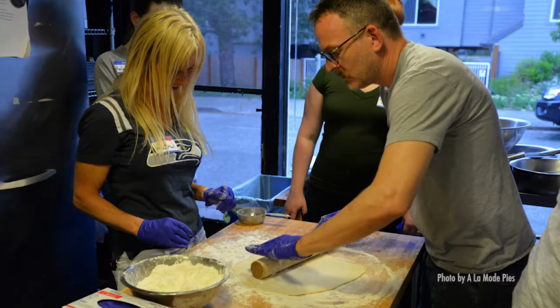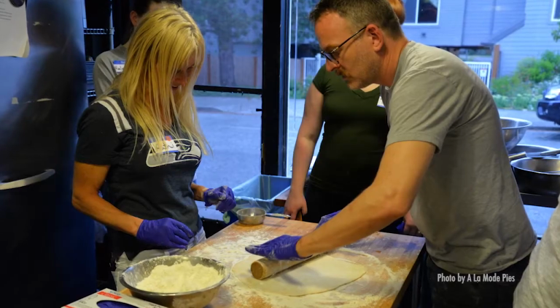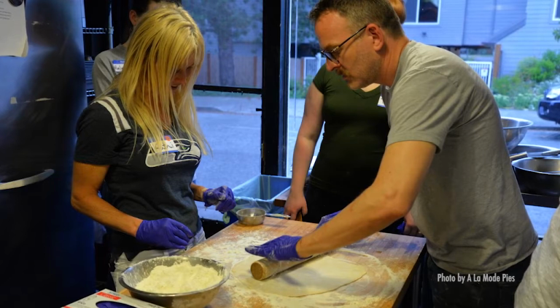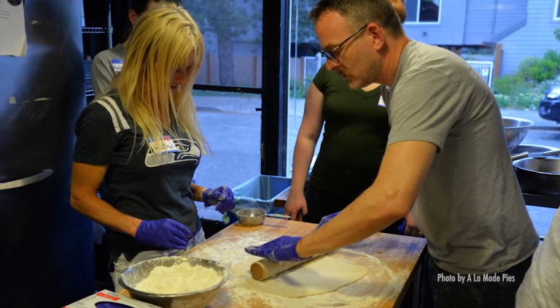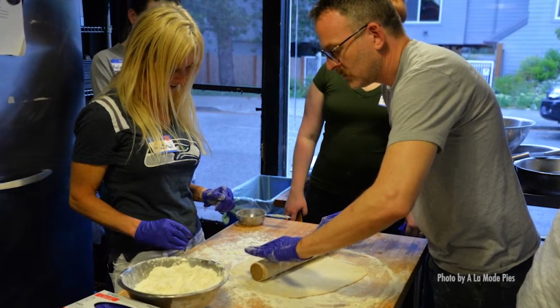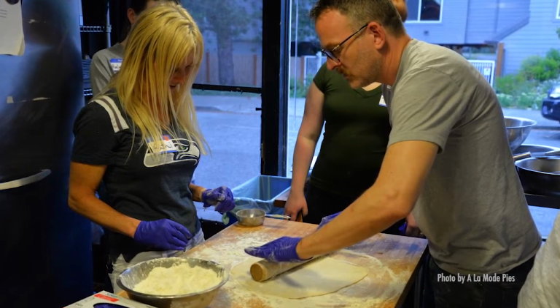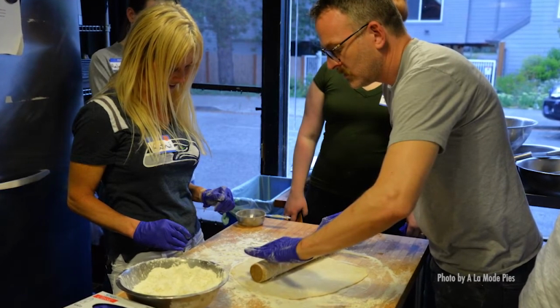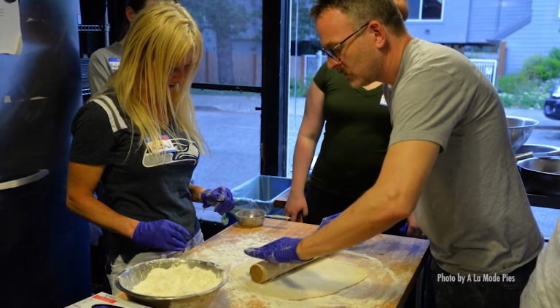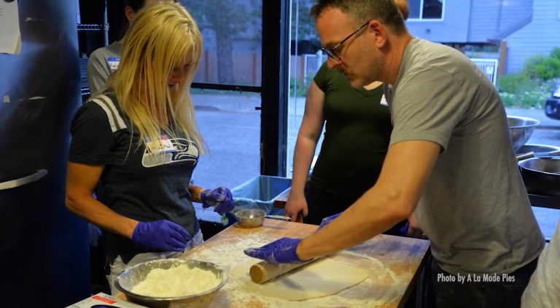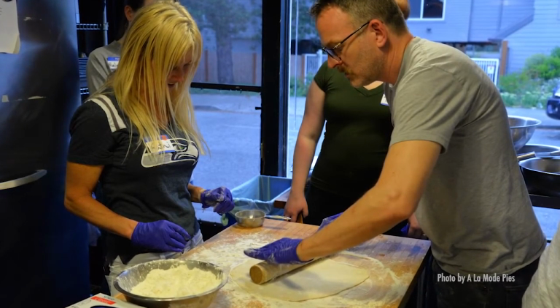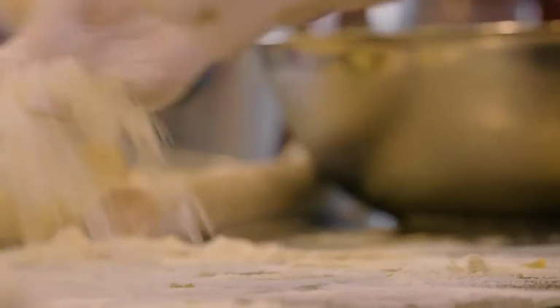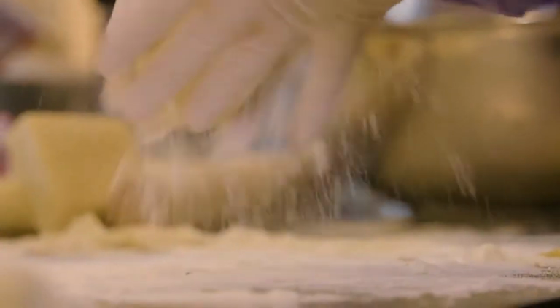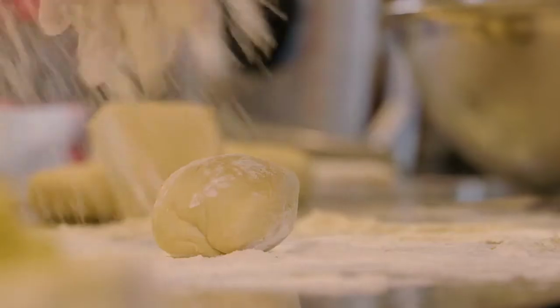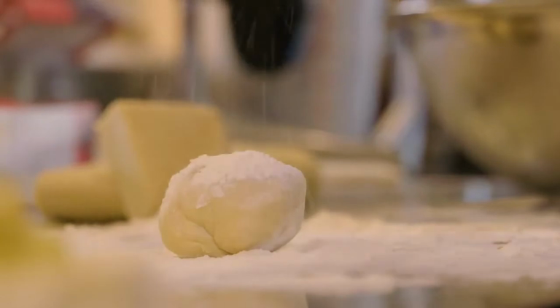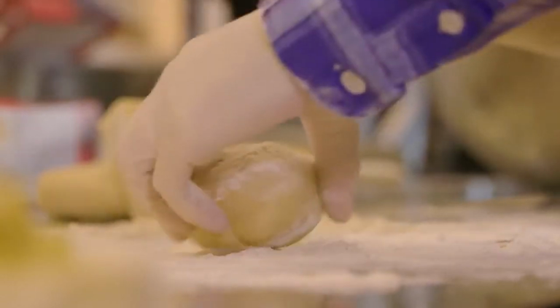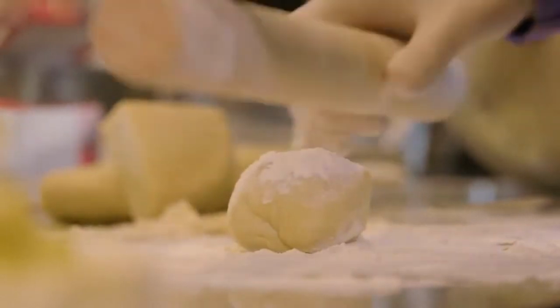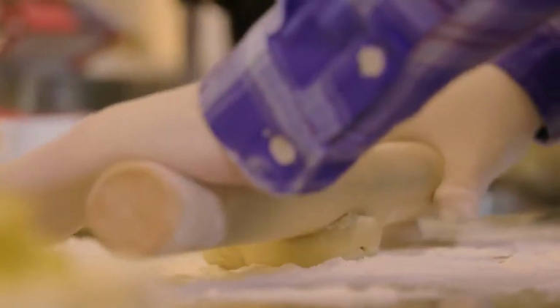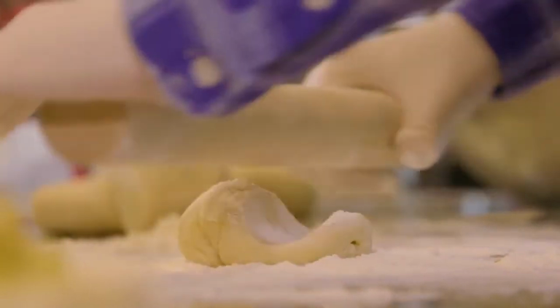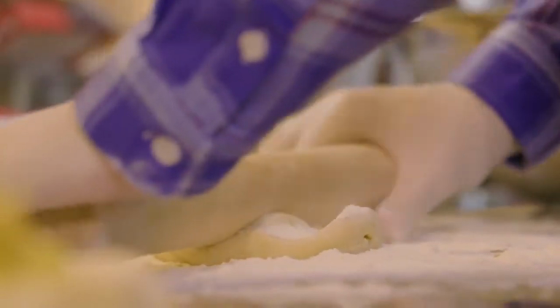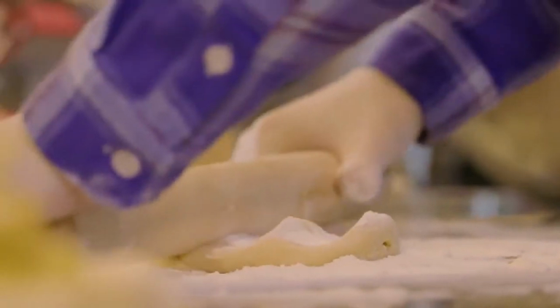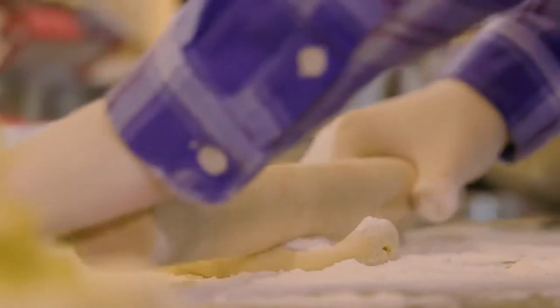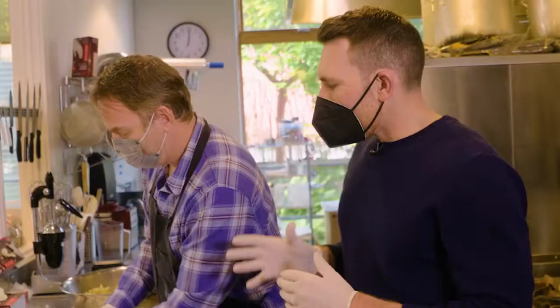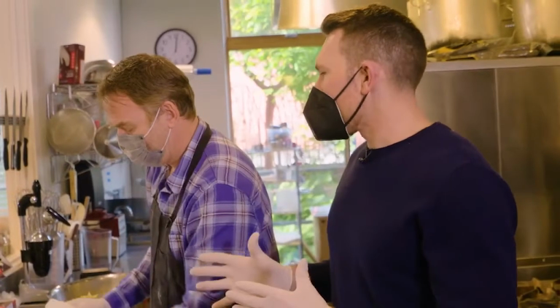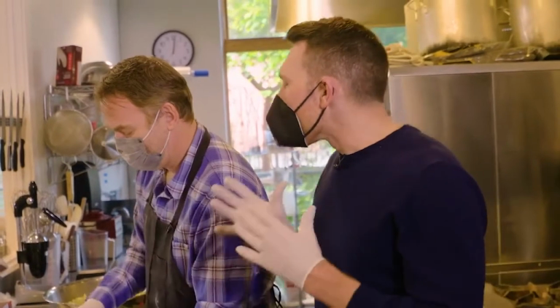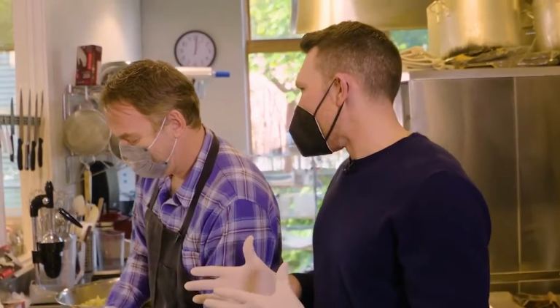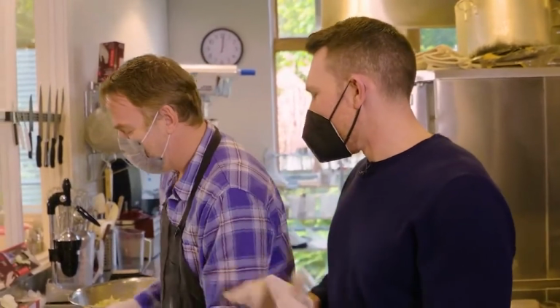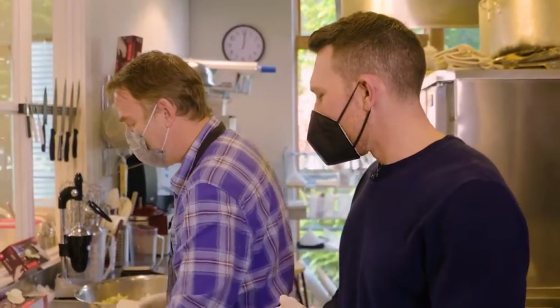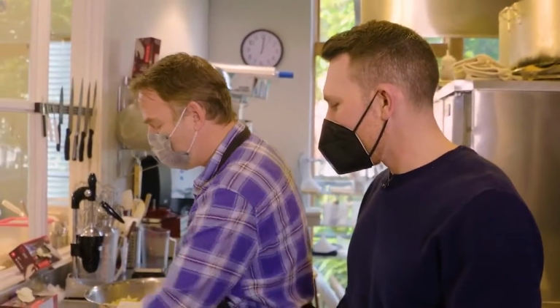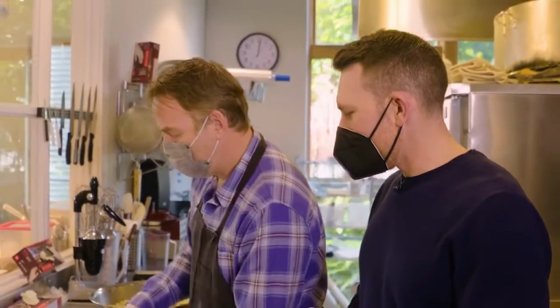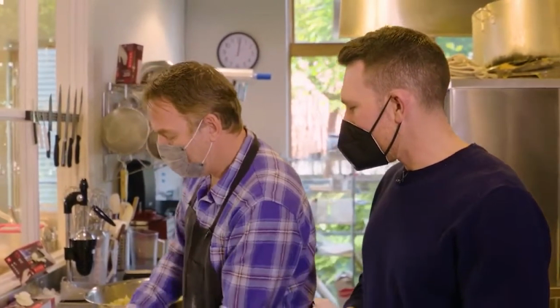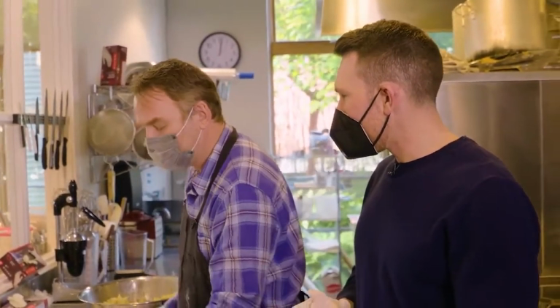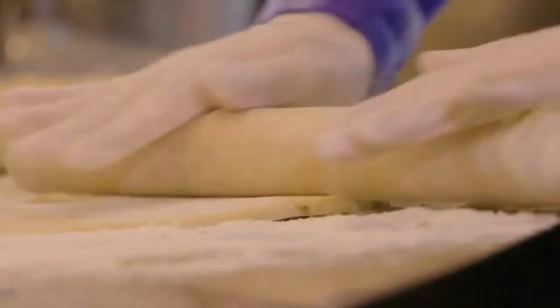Chris also teaches hands-on pie-making classes each Tuesday and Thursday. So today, he's giving me a crash course on how to make his favorite fall offering. Chris, what are you making today? Today, we are making the apple and ginger pear.